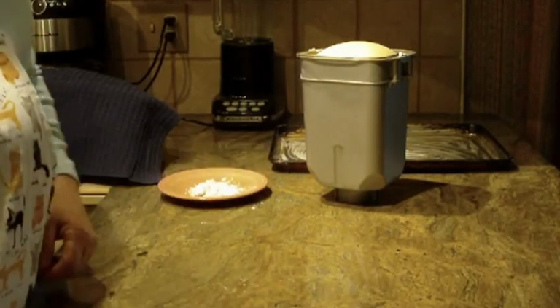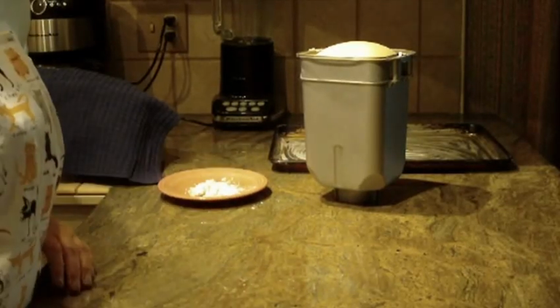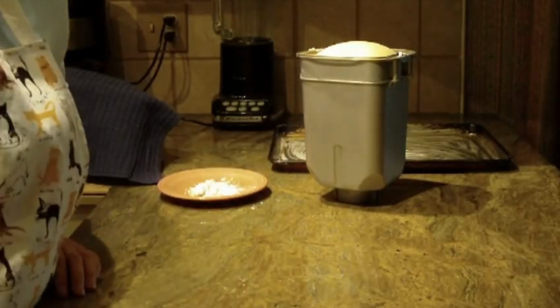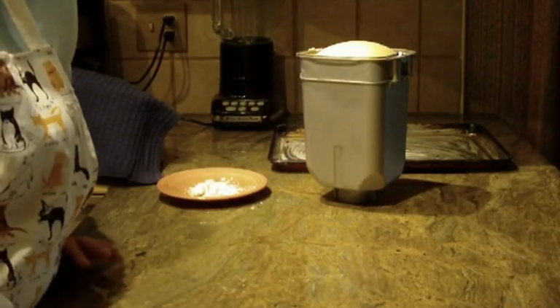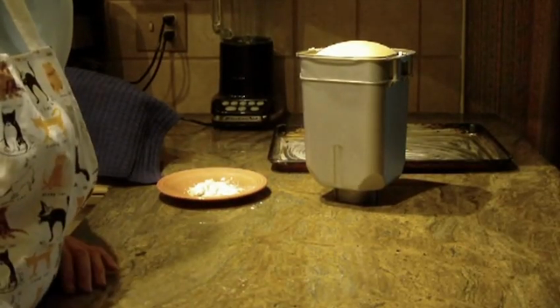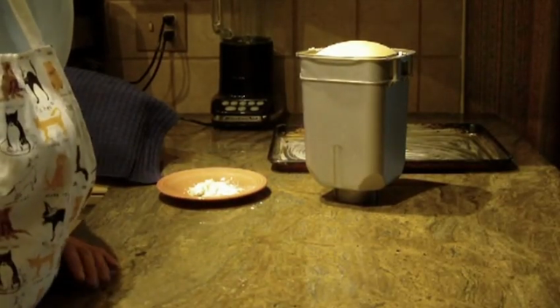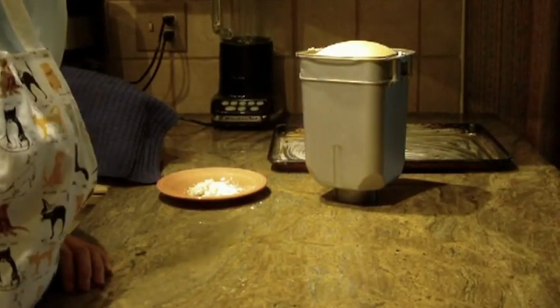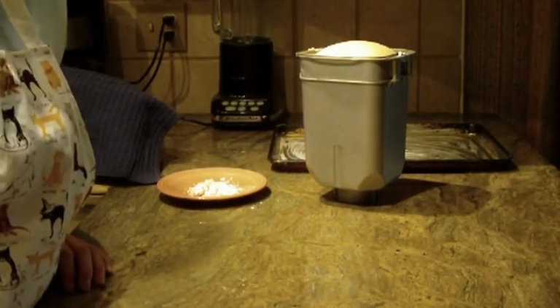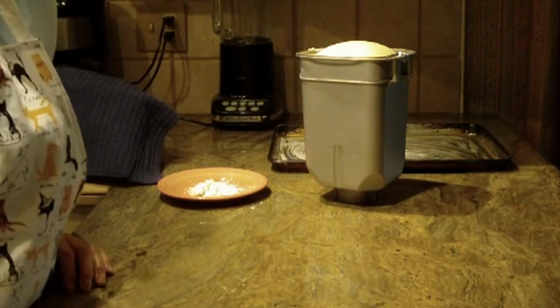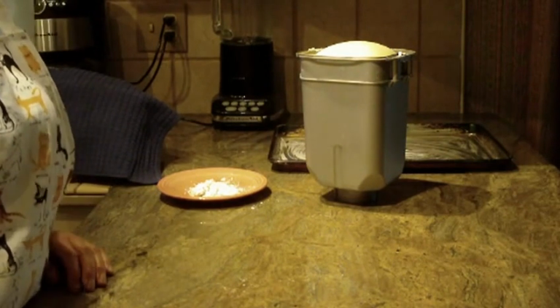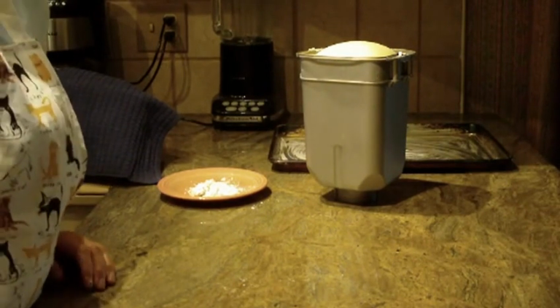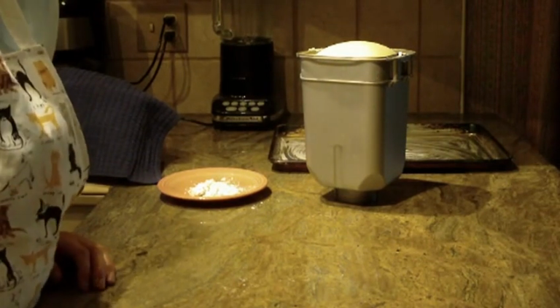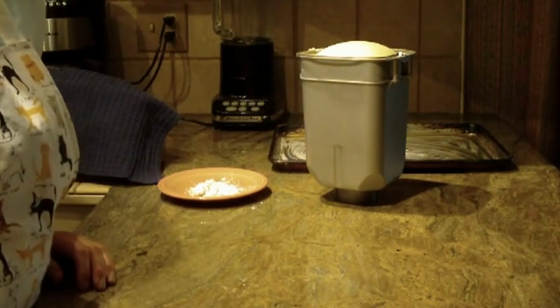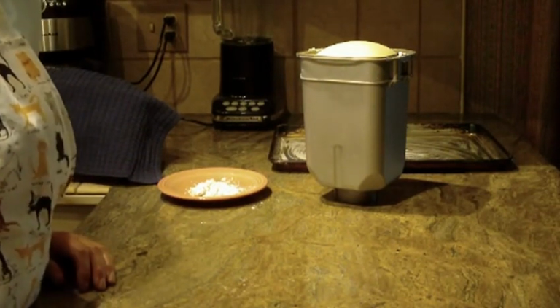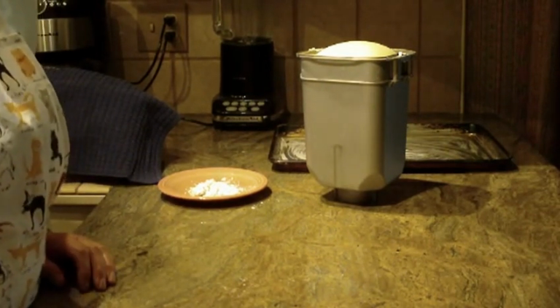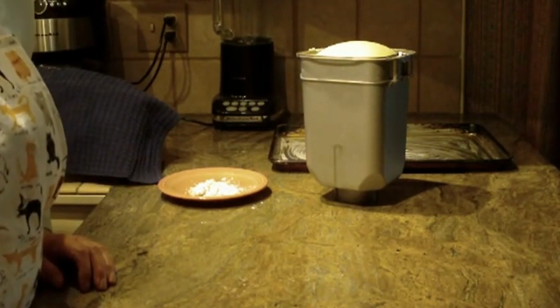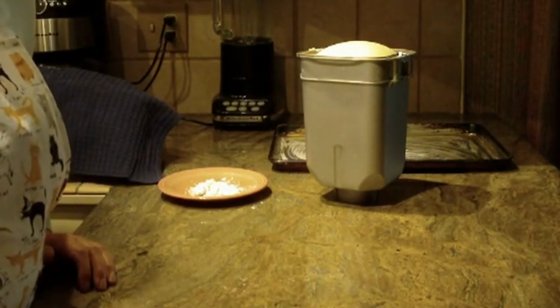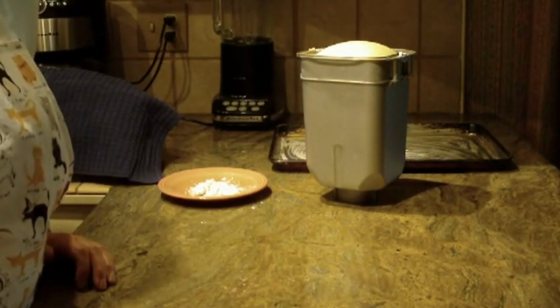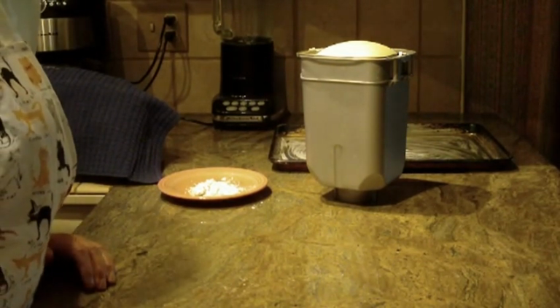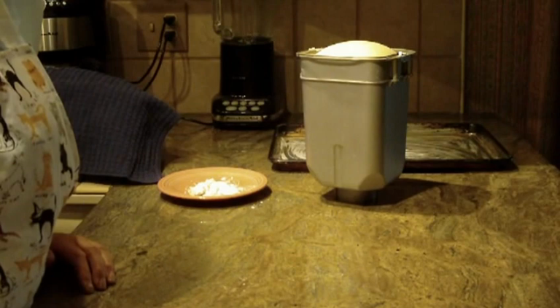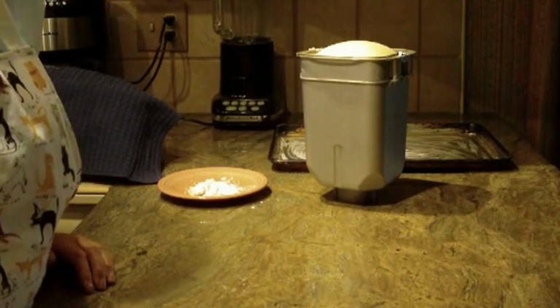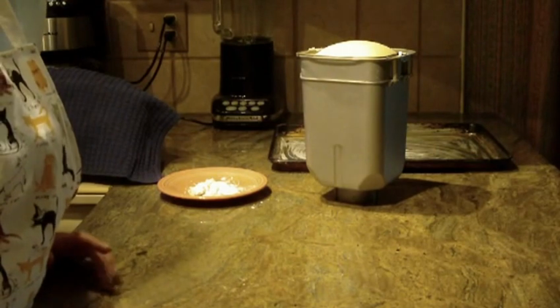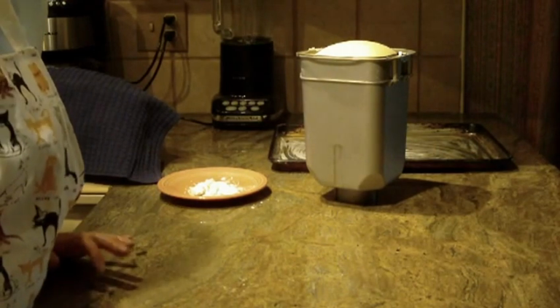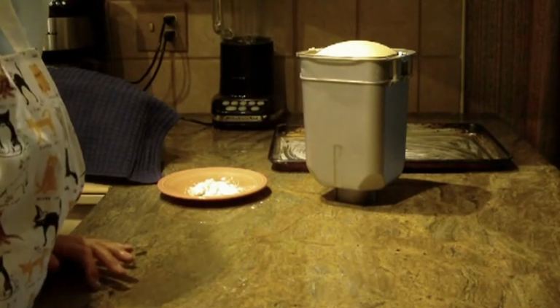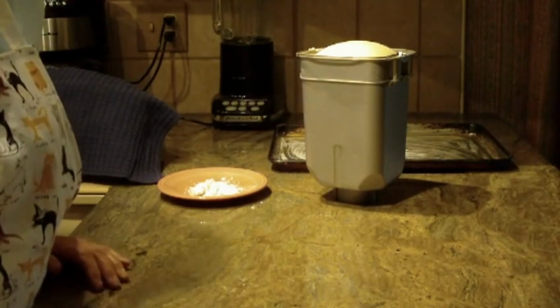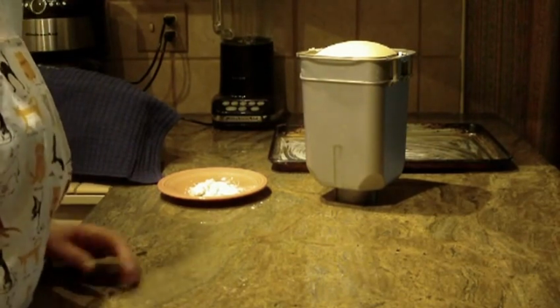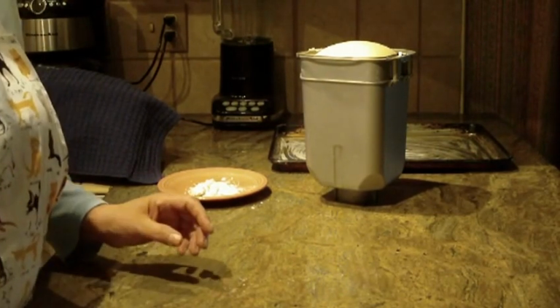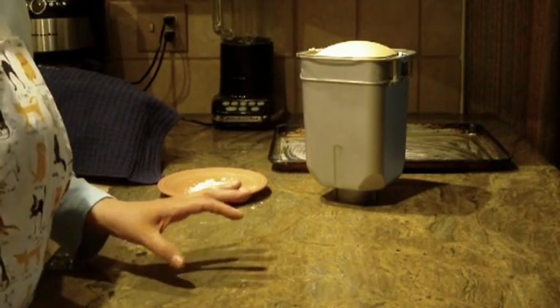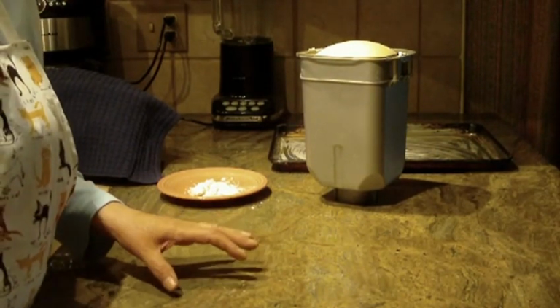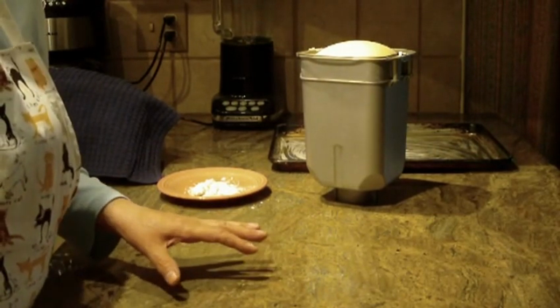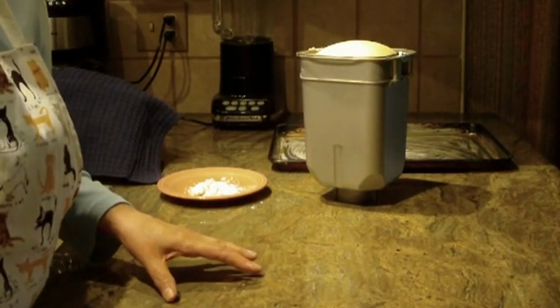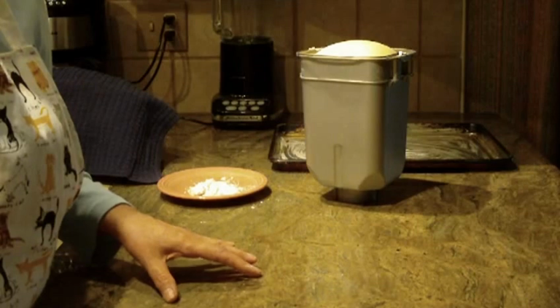We're going to make an egg braided bread. First of all, I want to give you the recipe. It is one egg plus one egg yolk, and what you want to do is put that into a measuring cup.